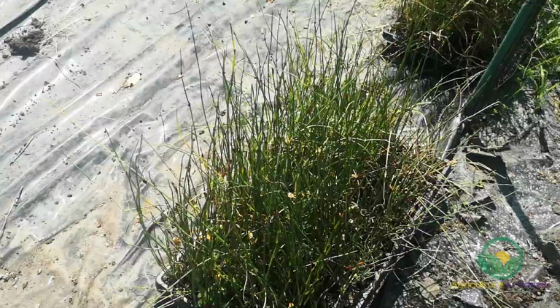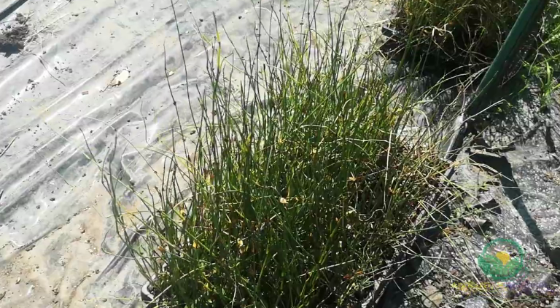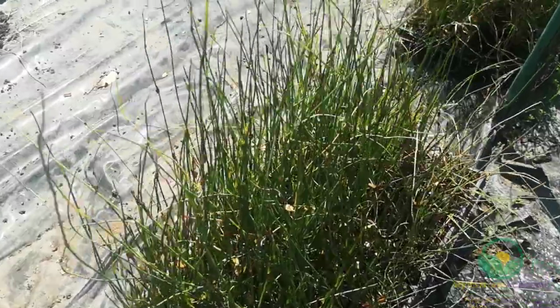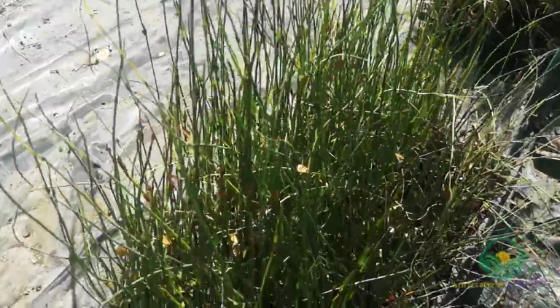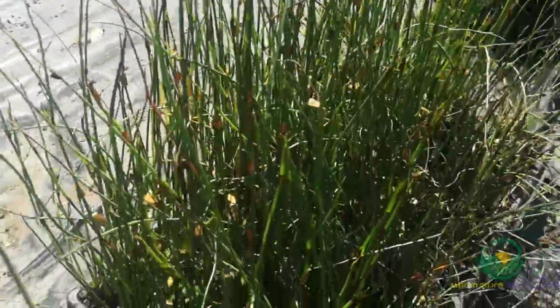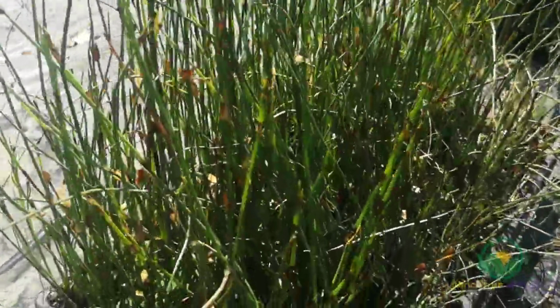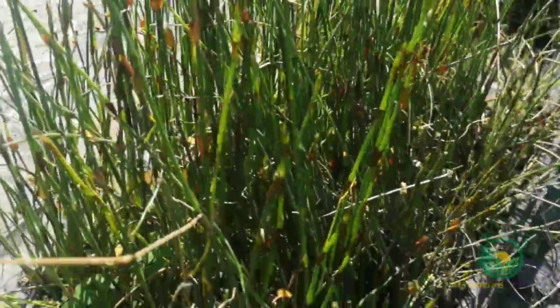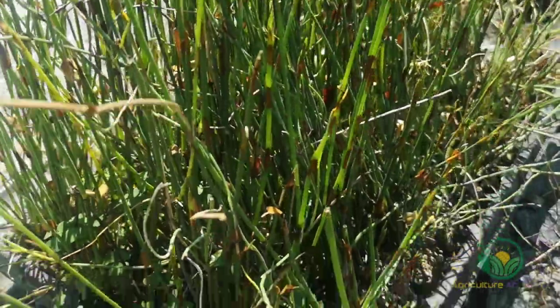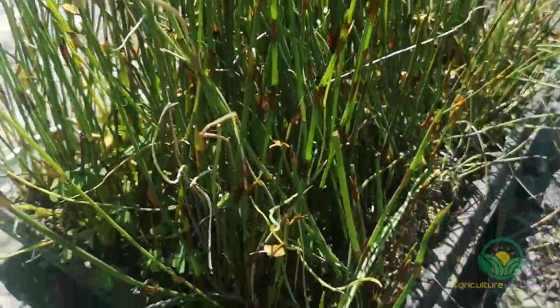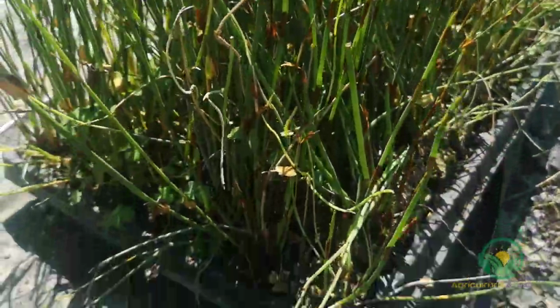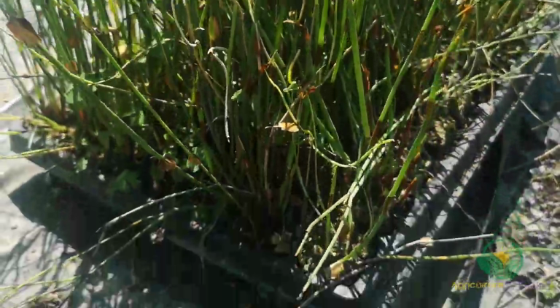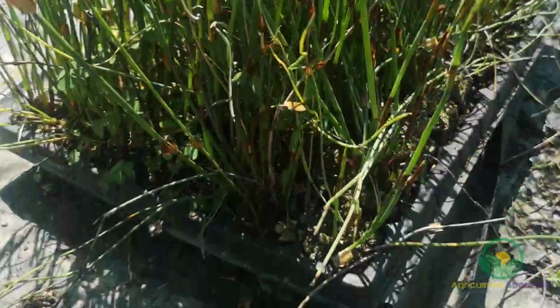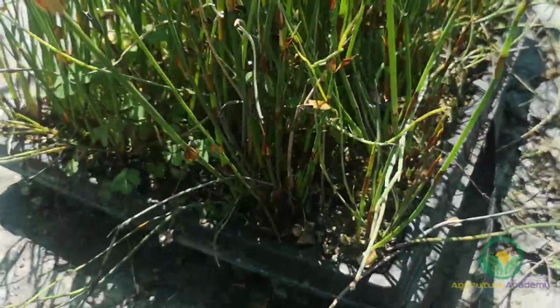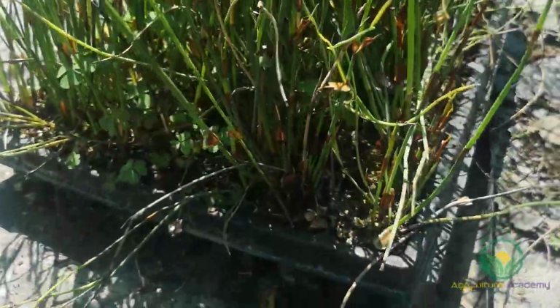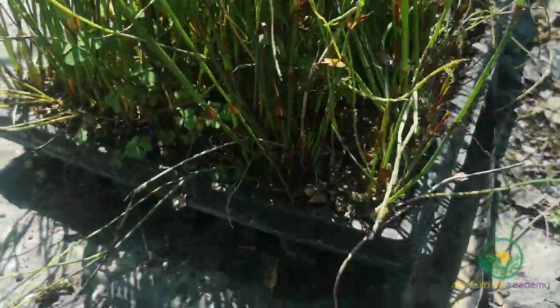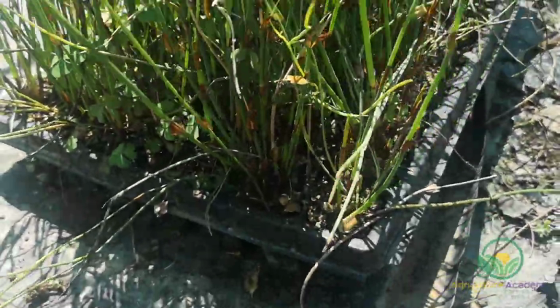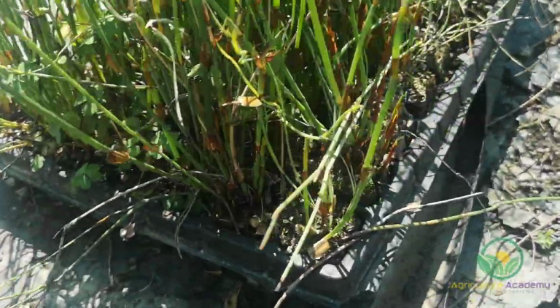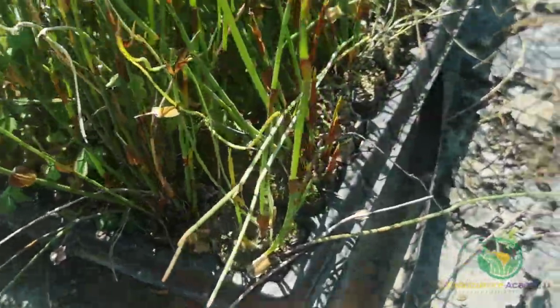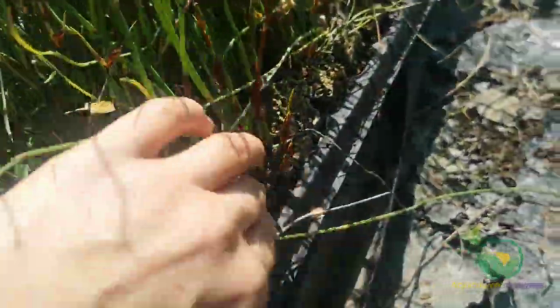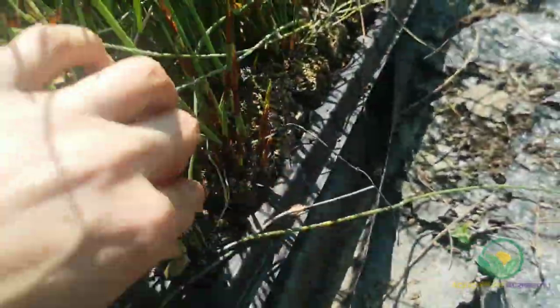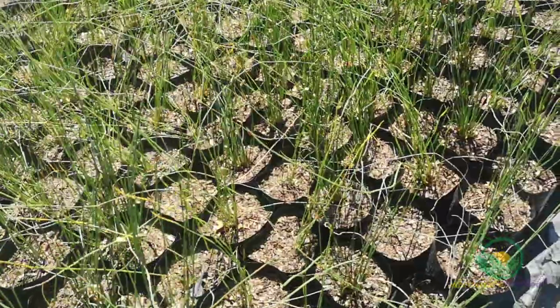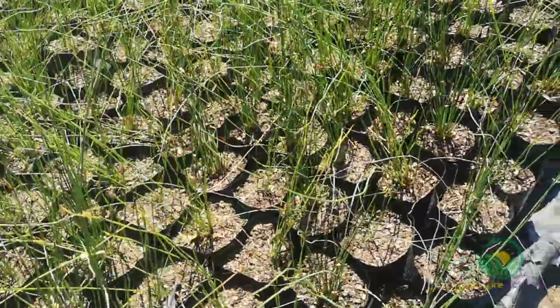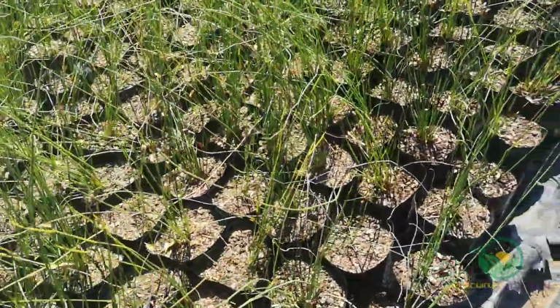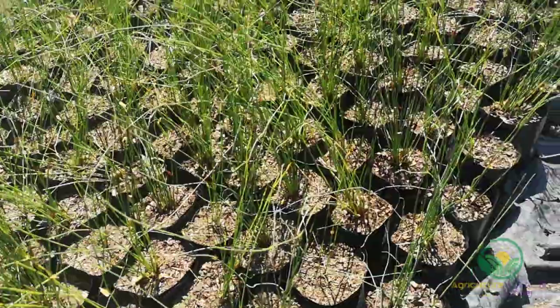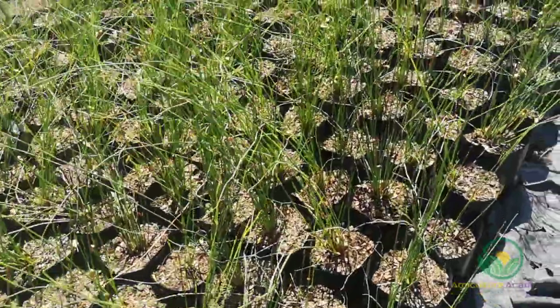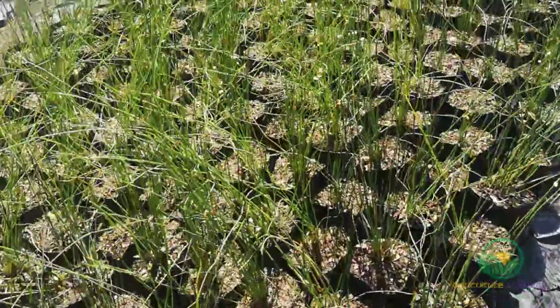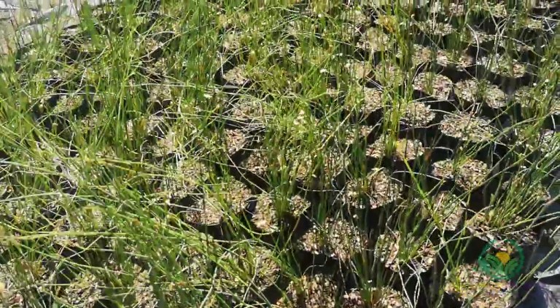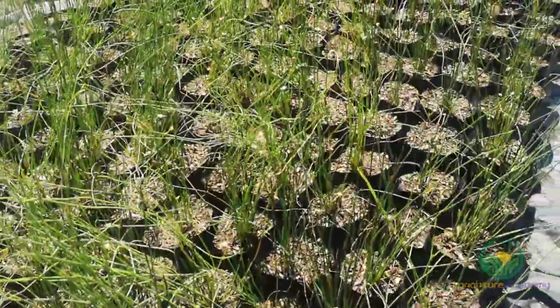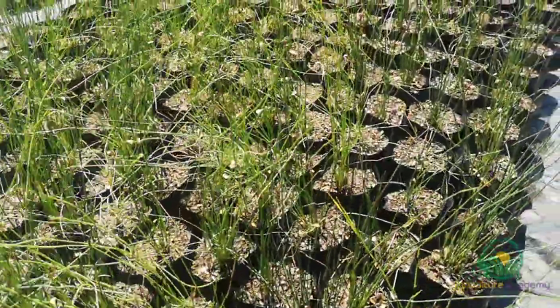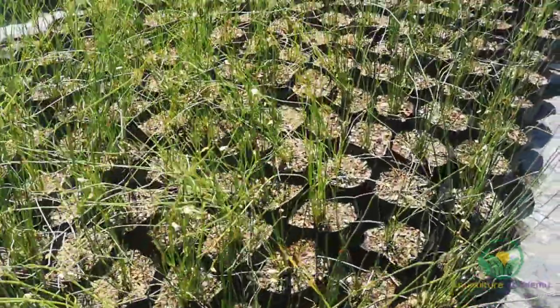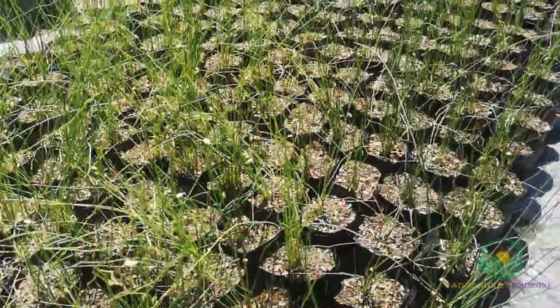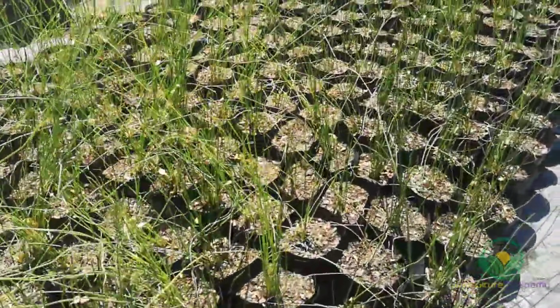Once your seed have germinated, you can transplant them into trays with individual cells and from there into plastic bags. And that's how easy it is to grow Cape Thatching Reed from seed.